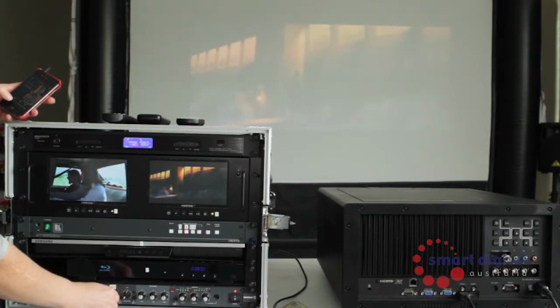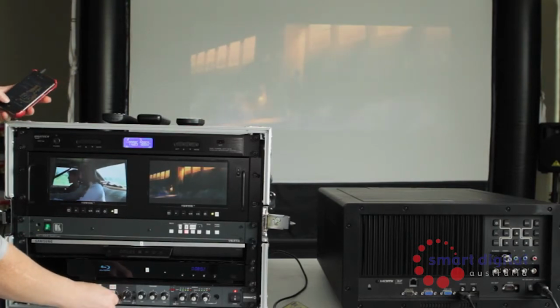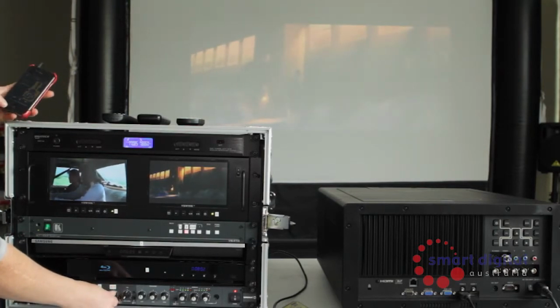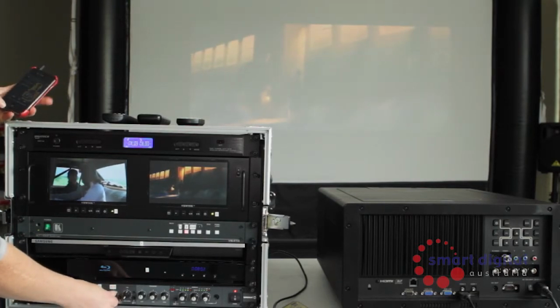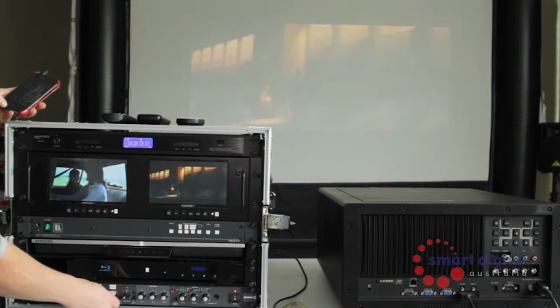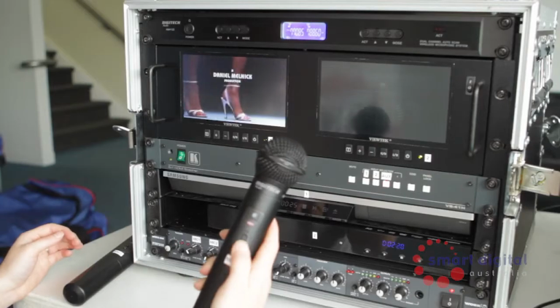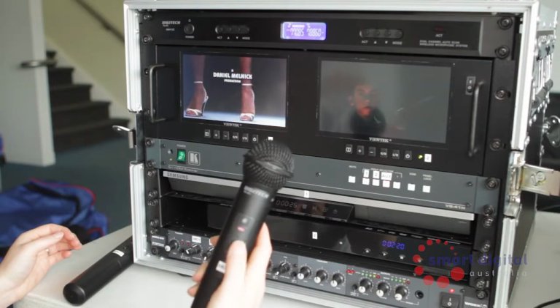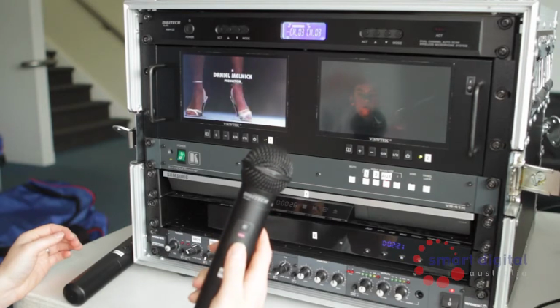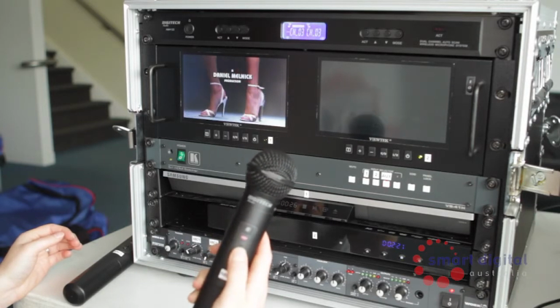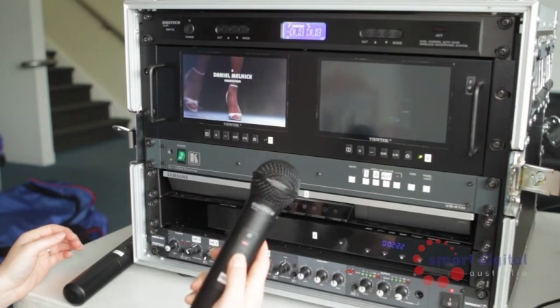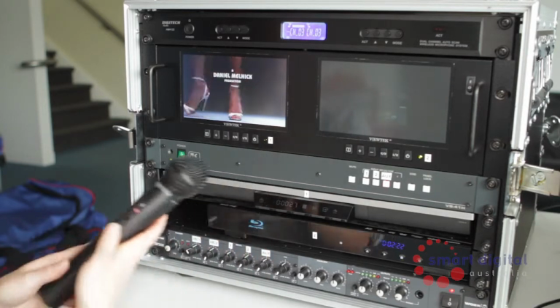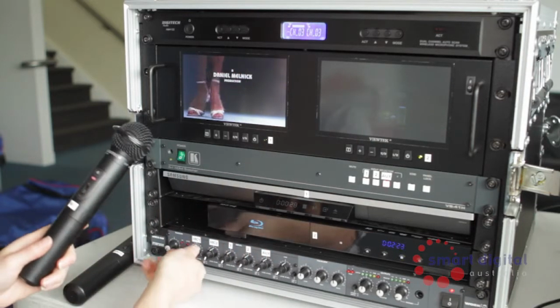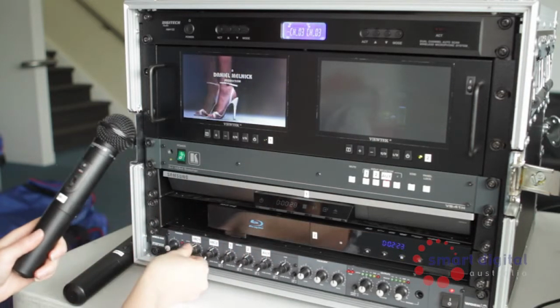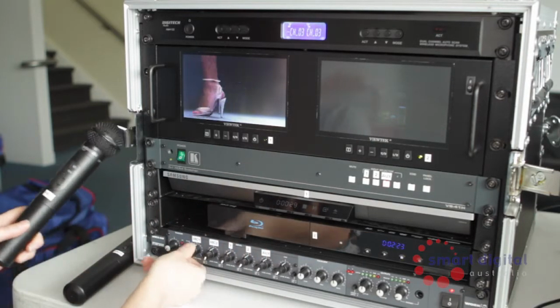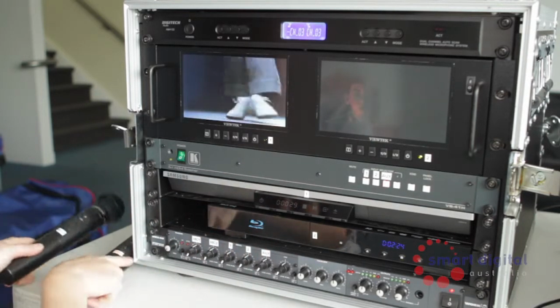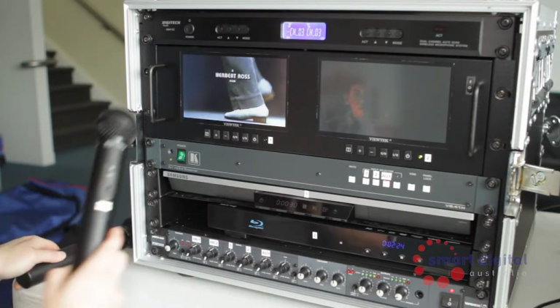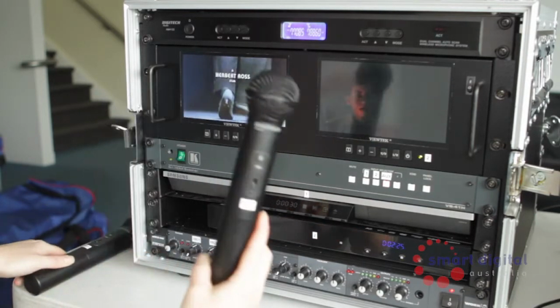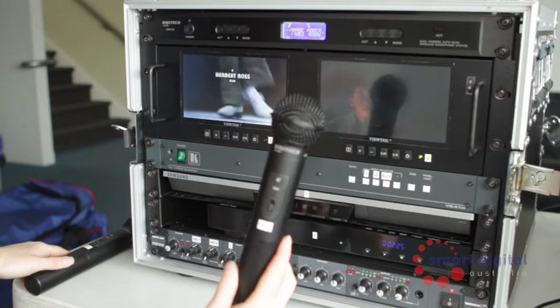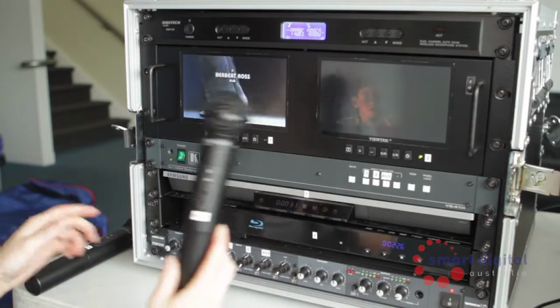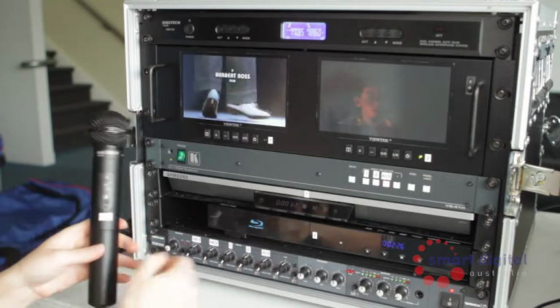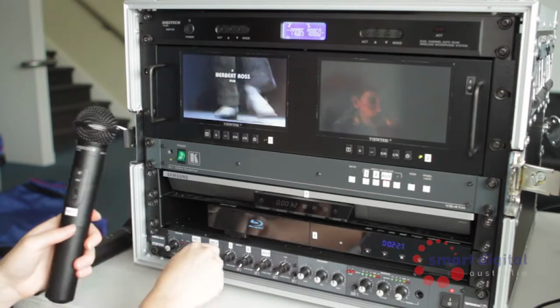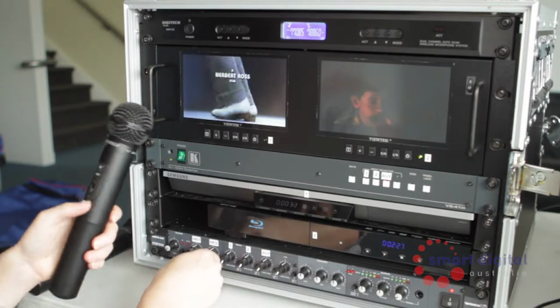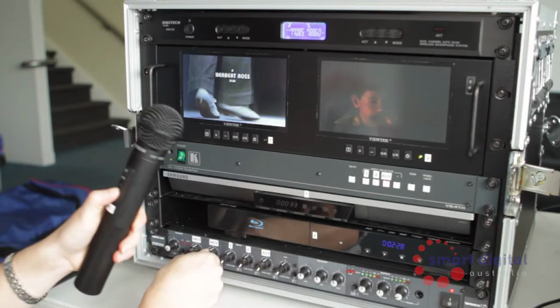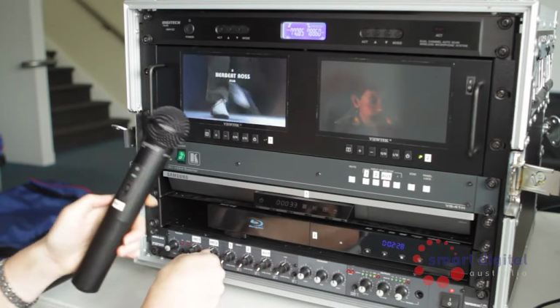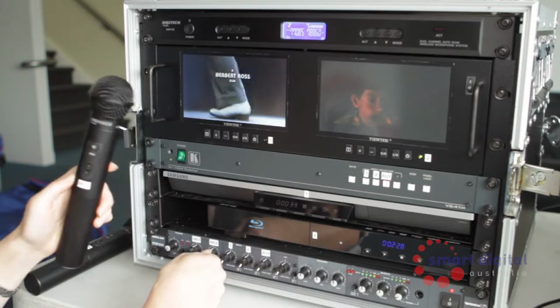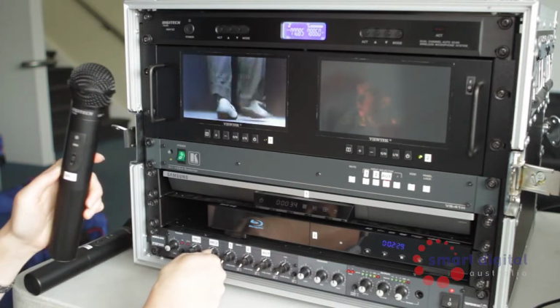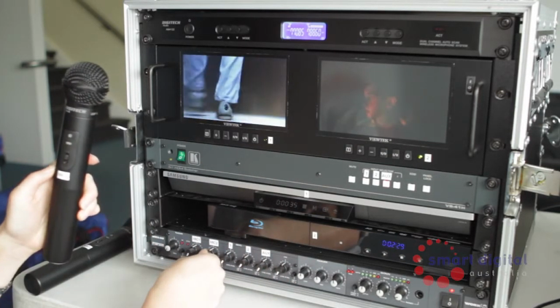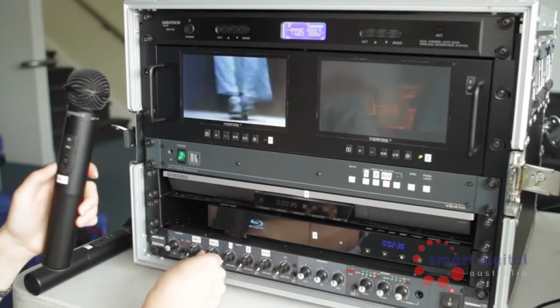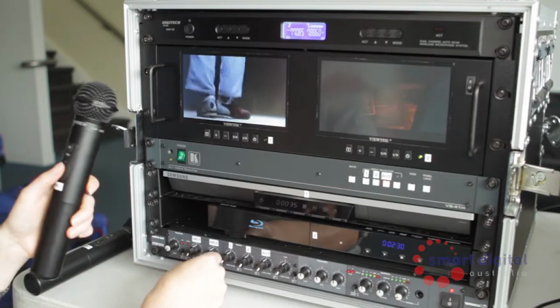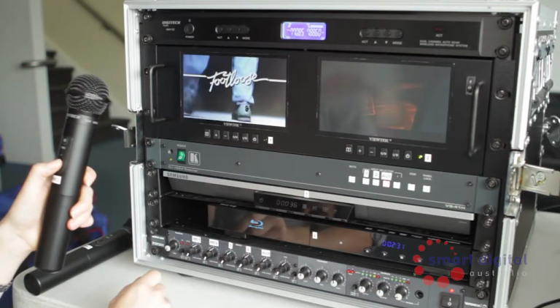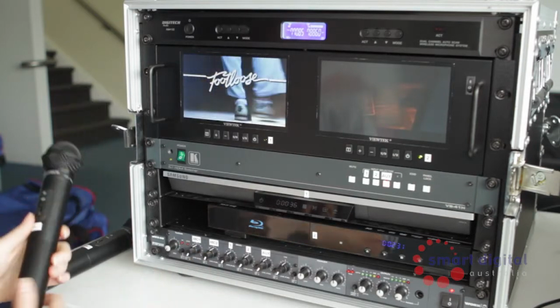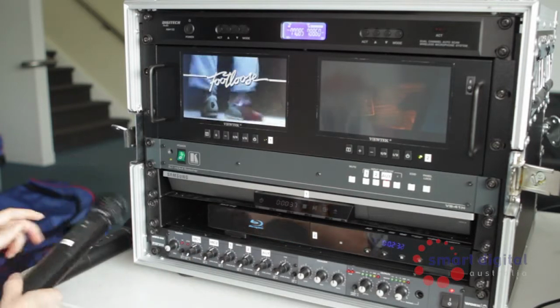To use microphones 1 and 2, they are operated once turned on at the microphone itself — then turn up the volumes on the channels labelled mic 1 and mic 2 appropriately. When finished using the unit, ensure that all volume controls have been returned to zero.